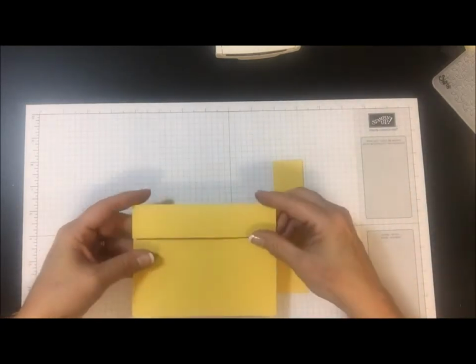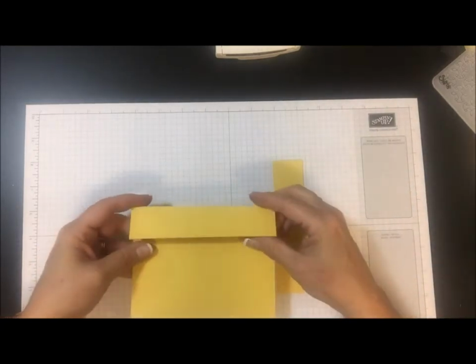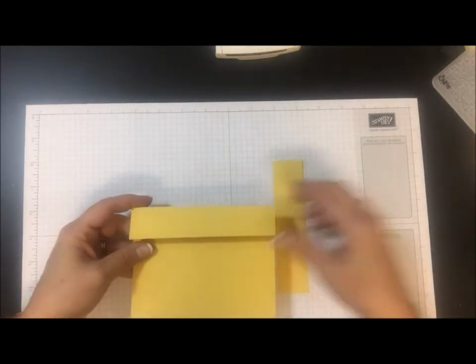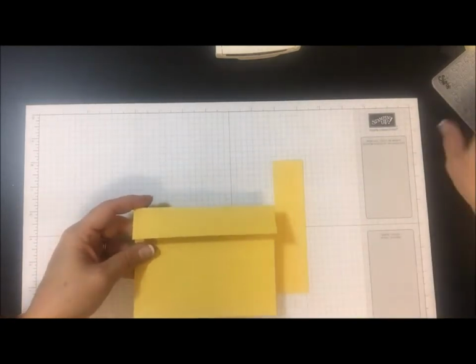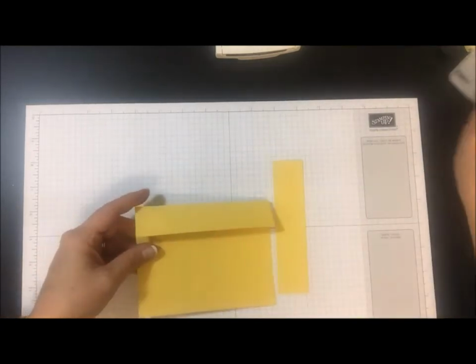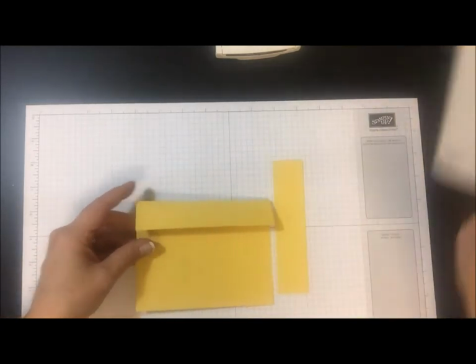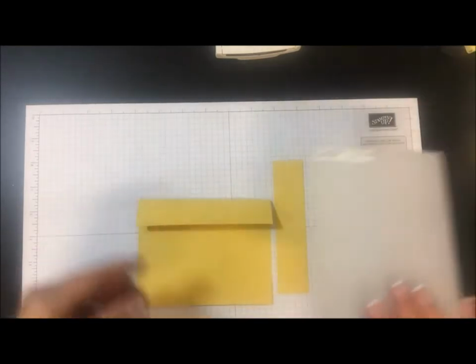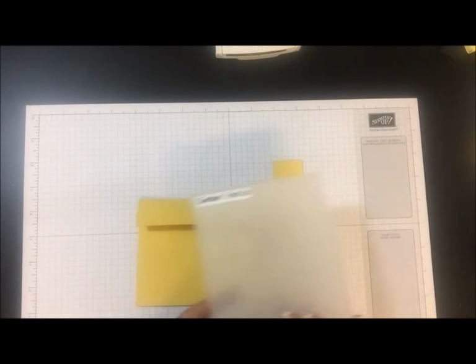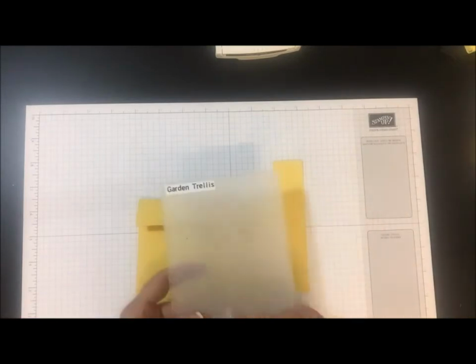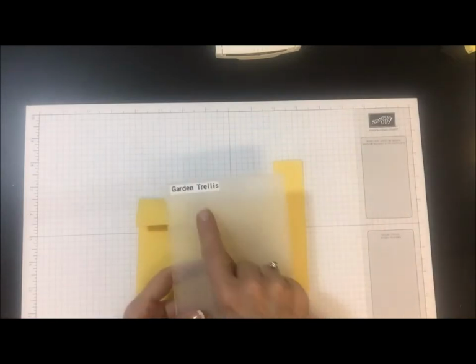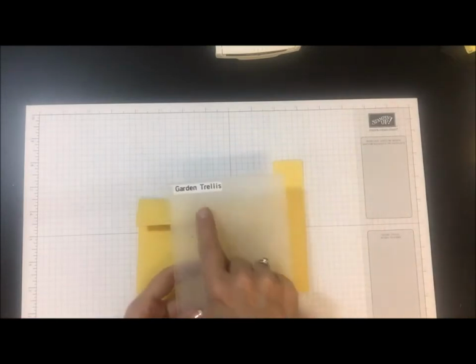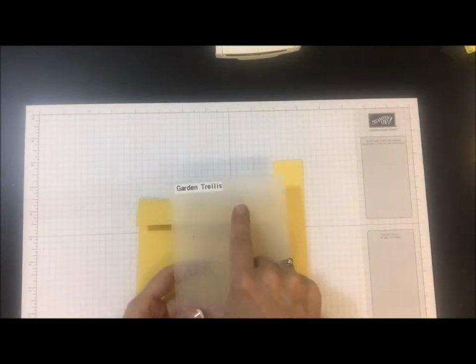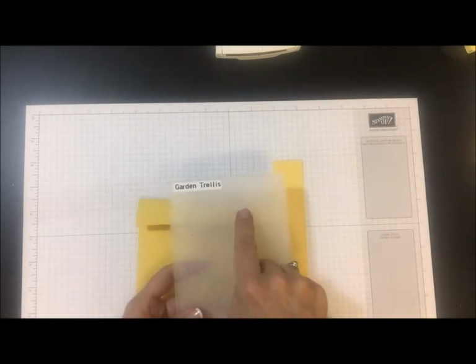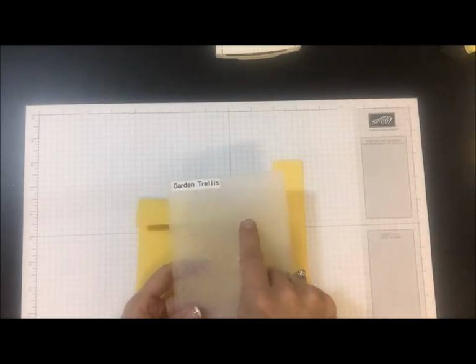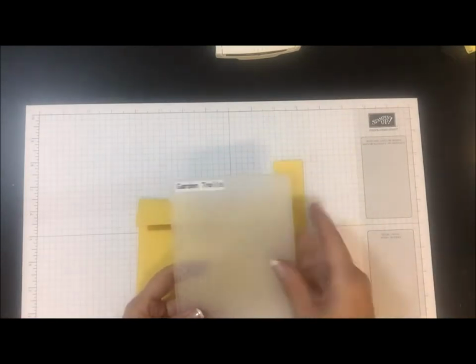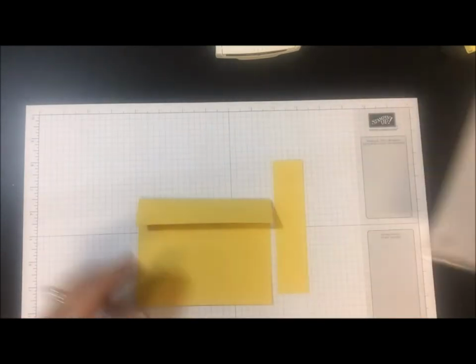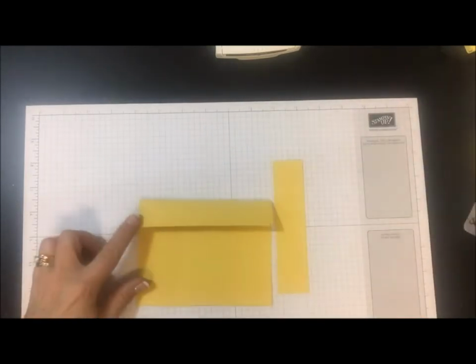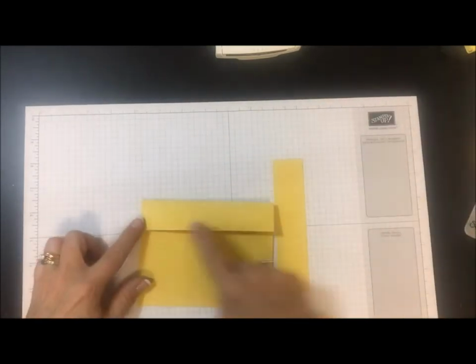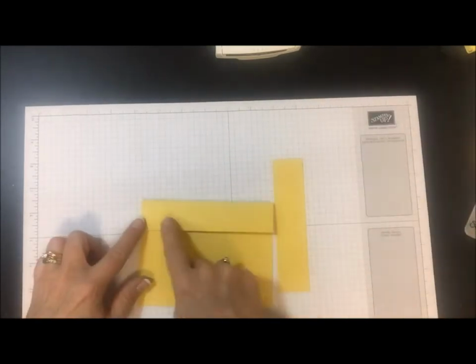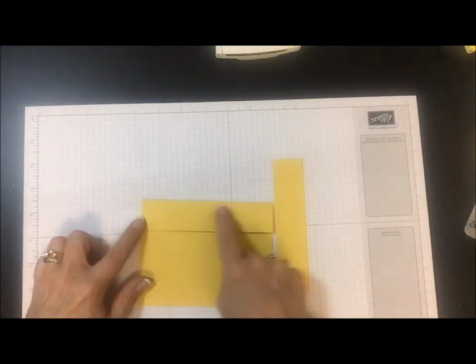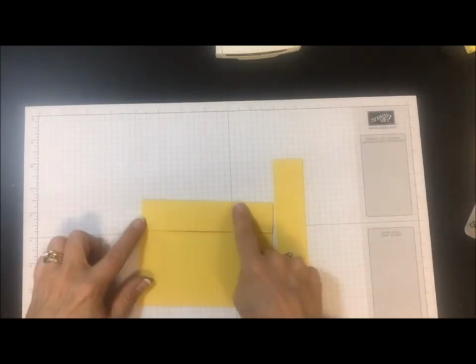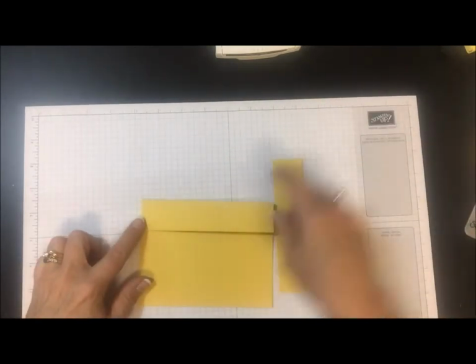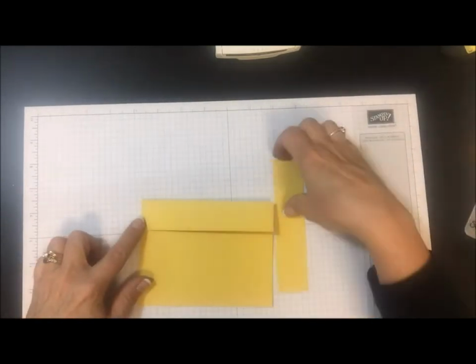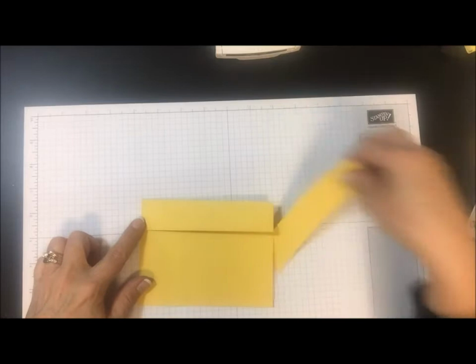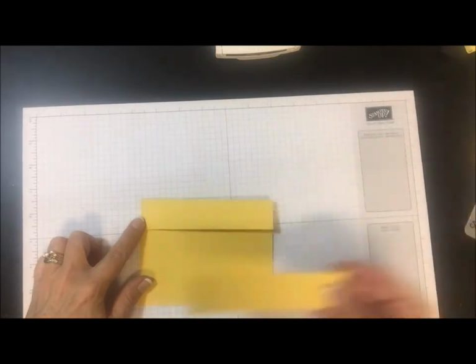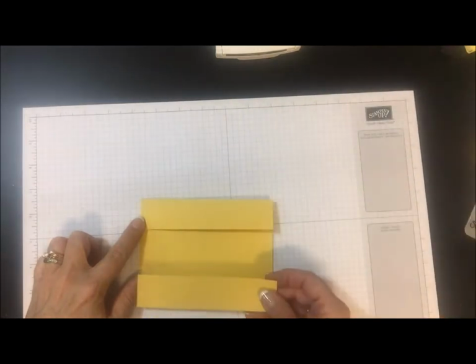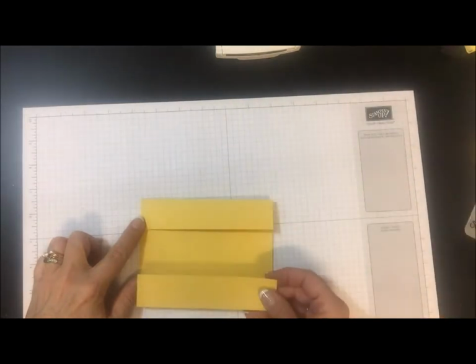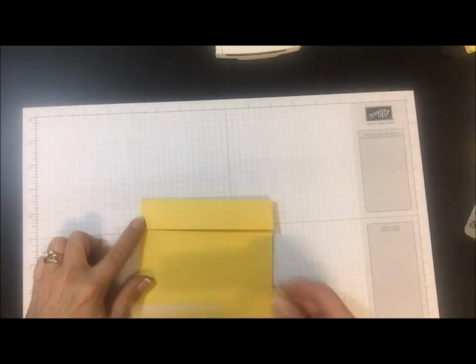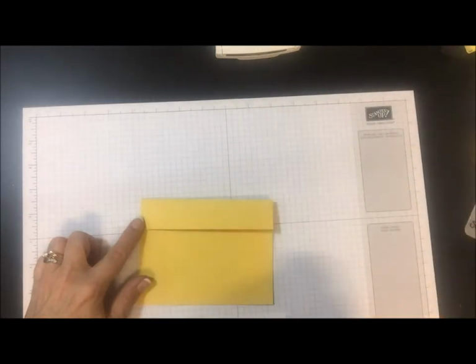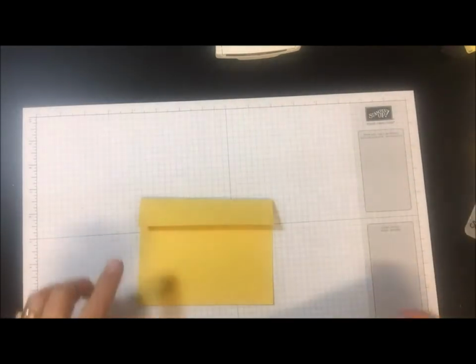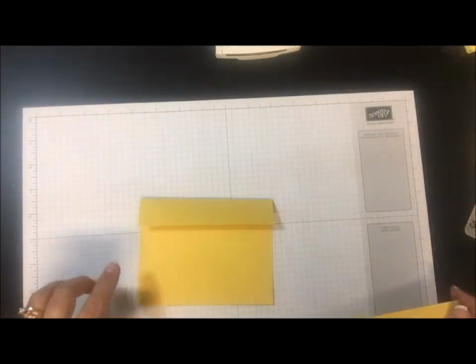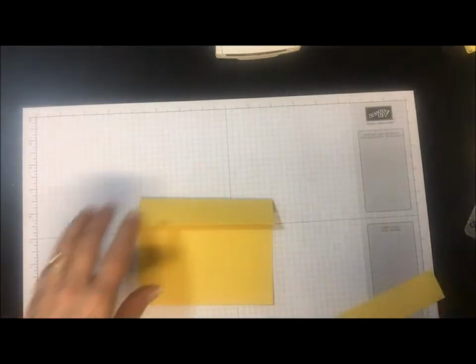What I'm going to do is add some texture with a garden trellis embossing folder. I'm going to emboss this top edge here and right here. So let me go ahead and get that done.